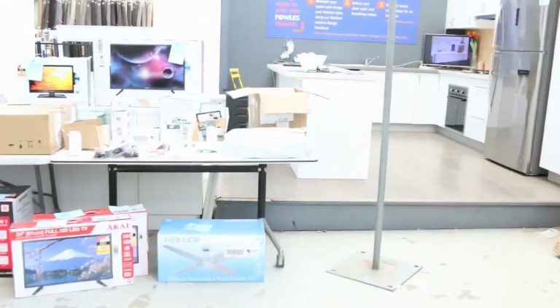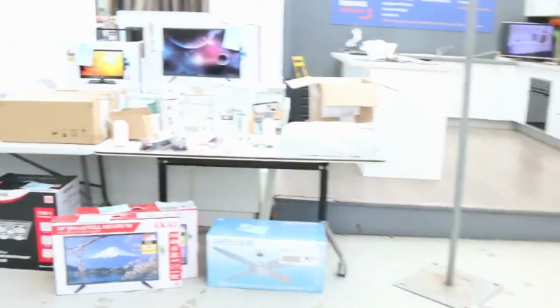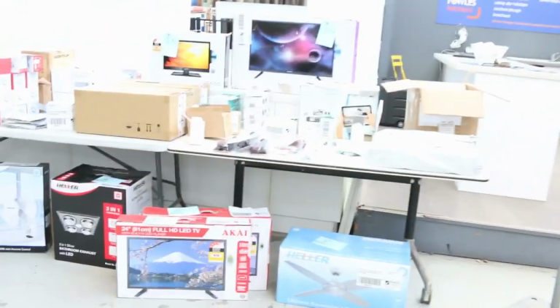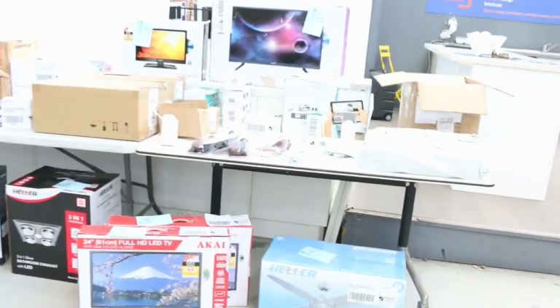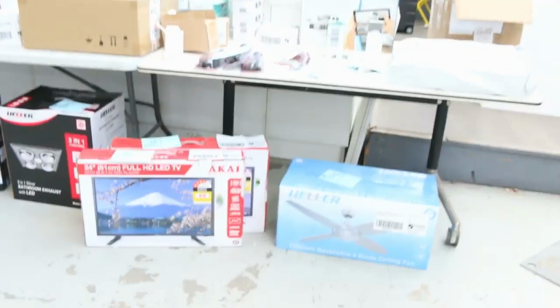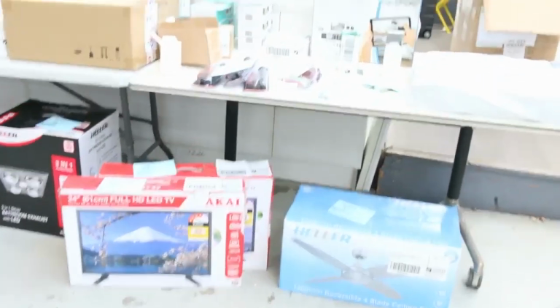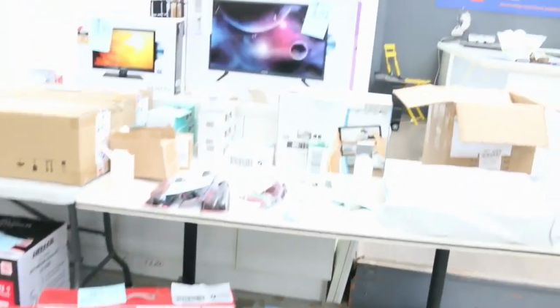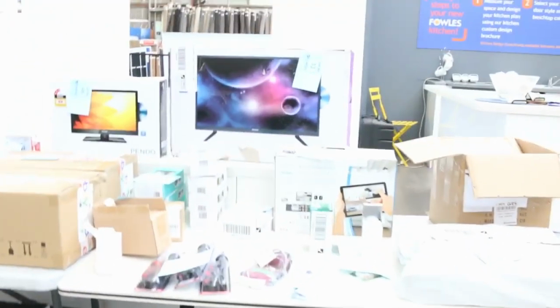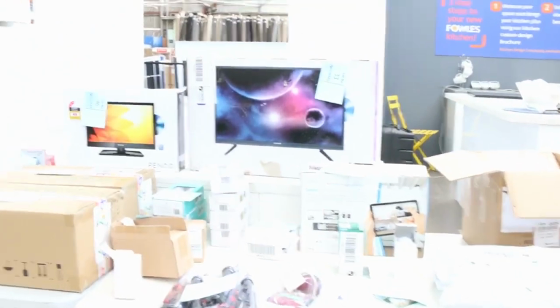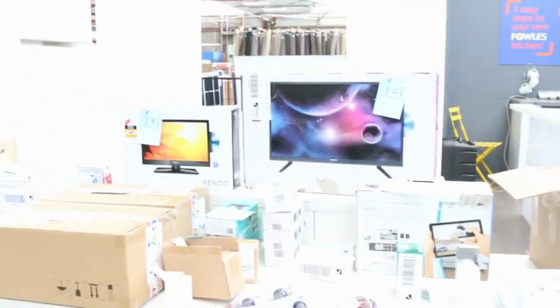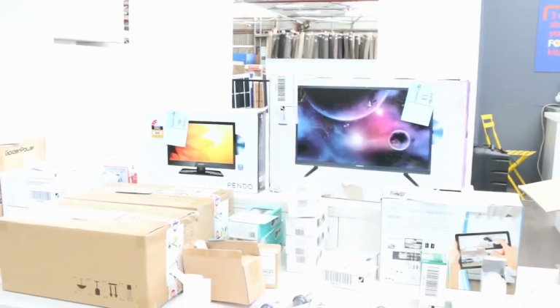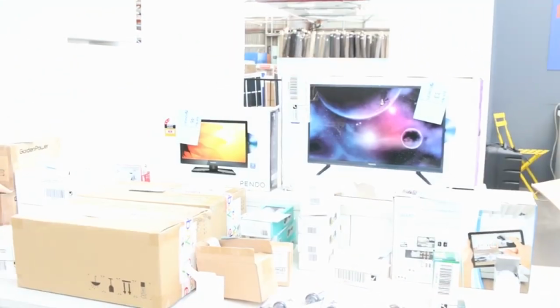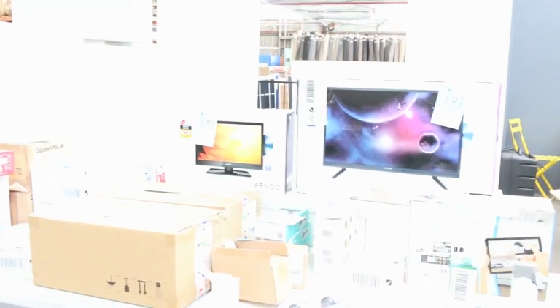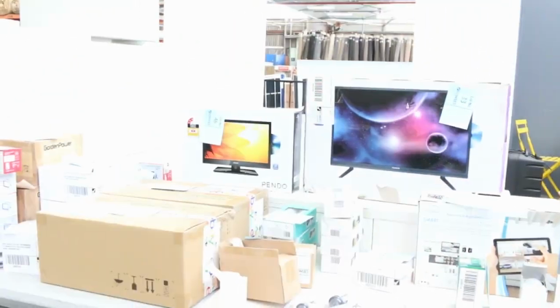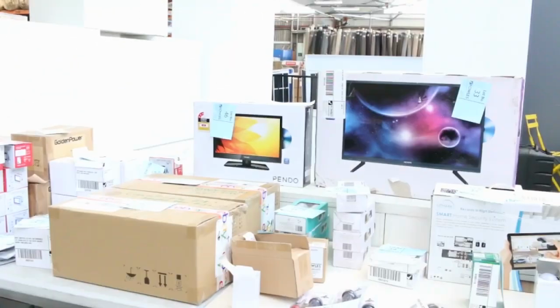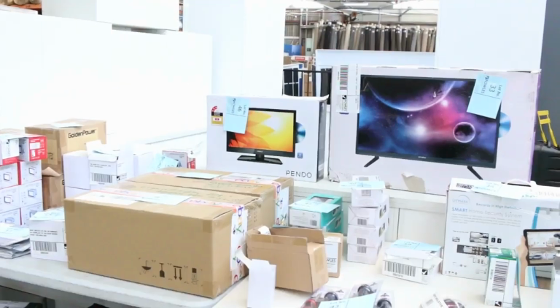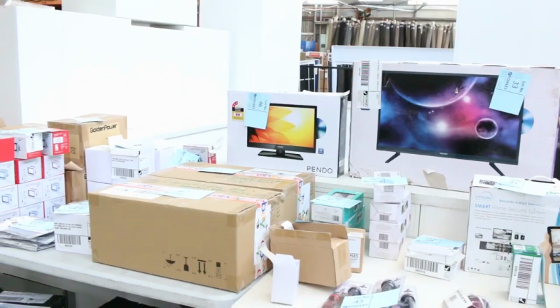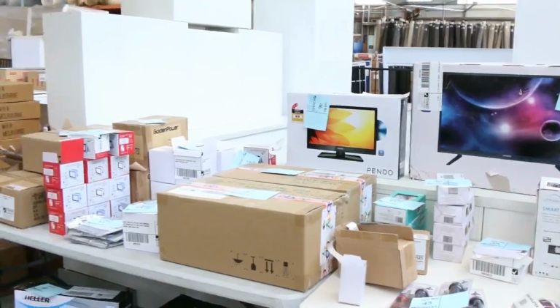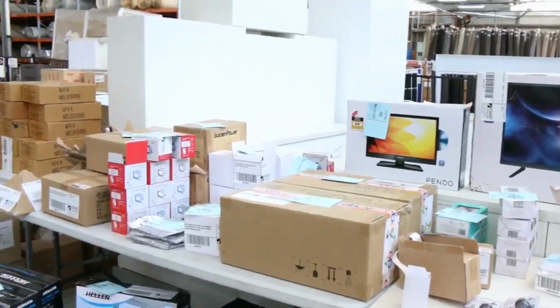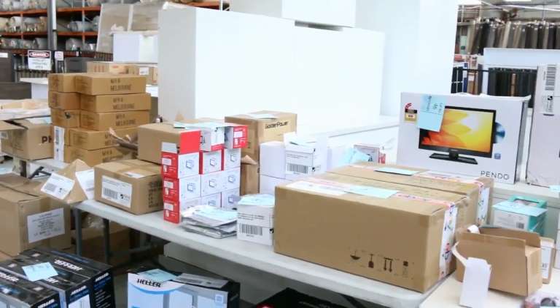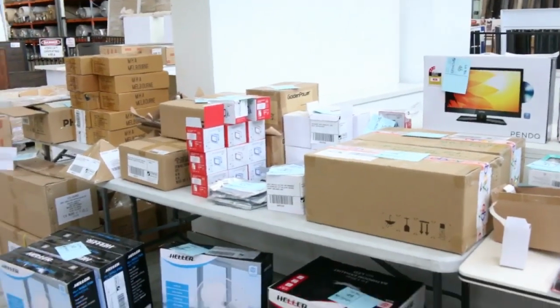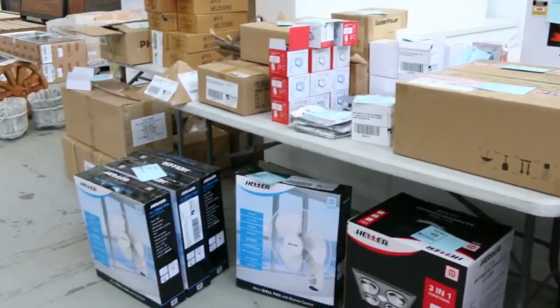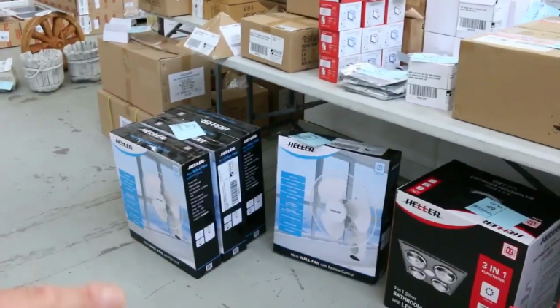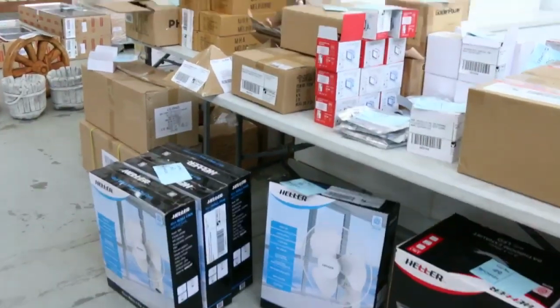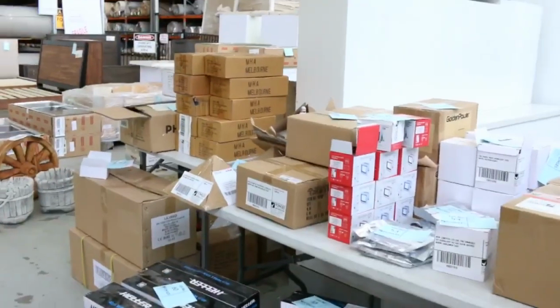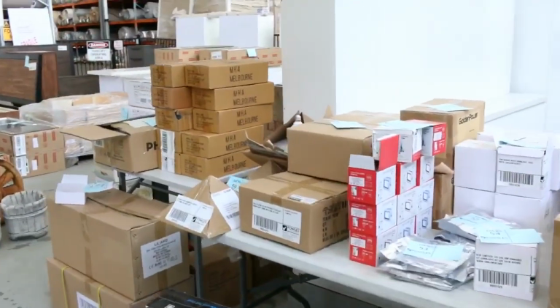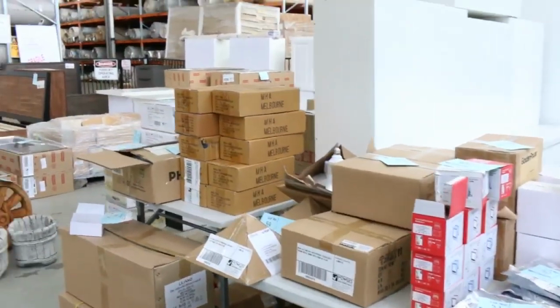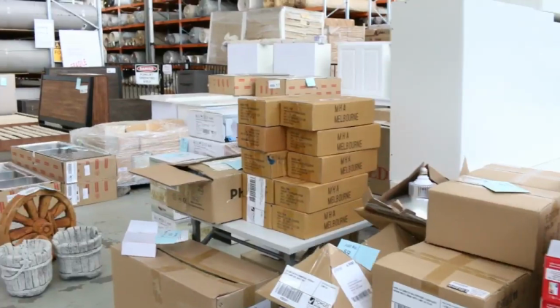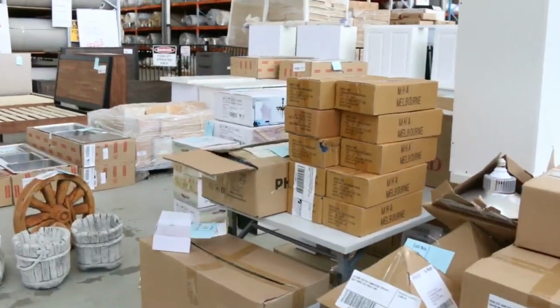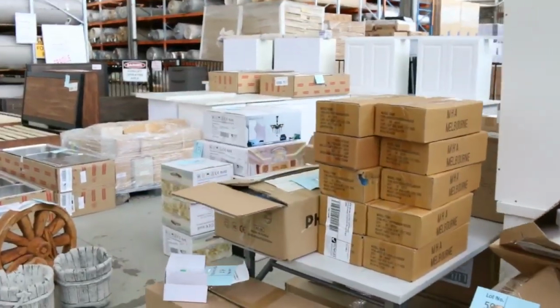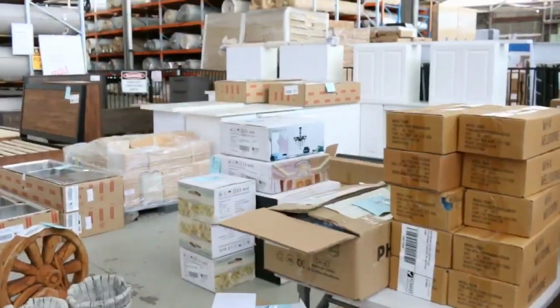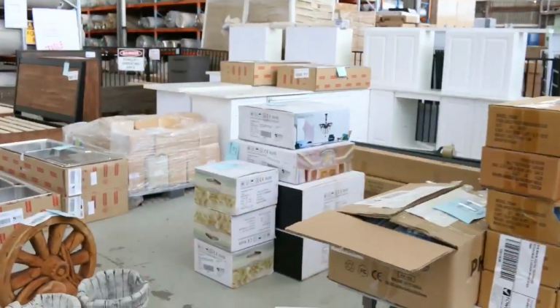Couple of smaller TVs in here. This is our unreserved table — we've got all the smaller gear there. We've got some 3-in-1 heaters, bathroom heater lights, fans, smaller tellies, some with built-in DVD players. All unreserved, so heaps of good bargains on that table.